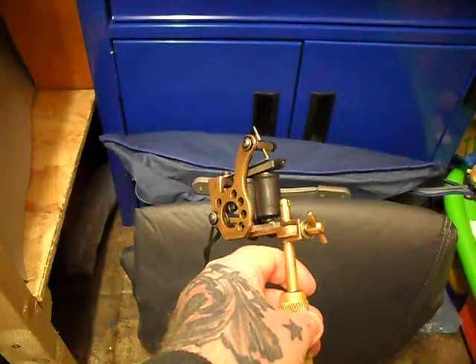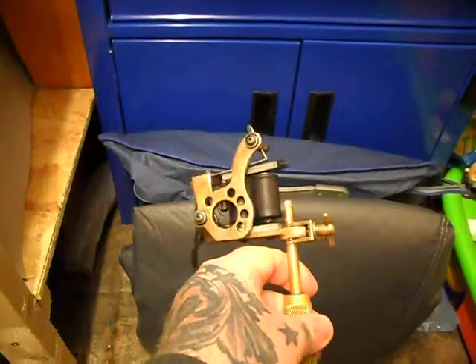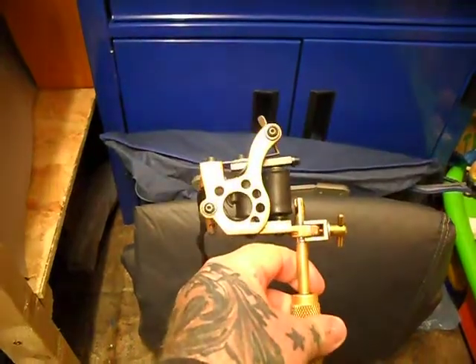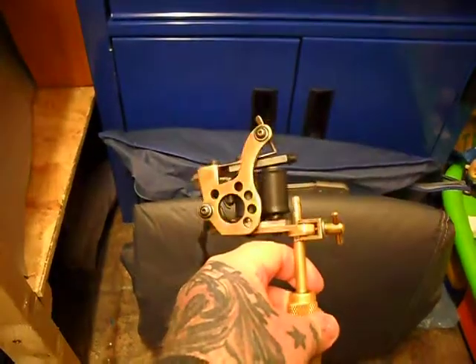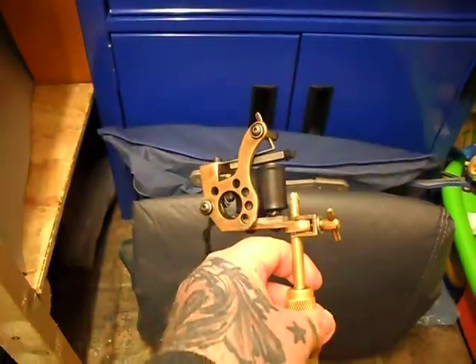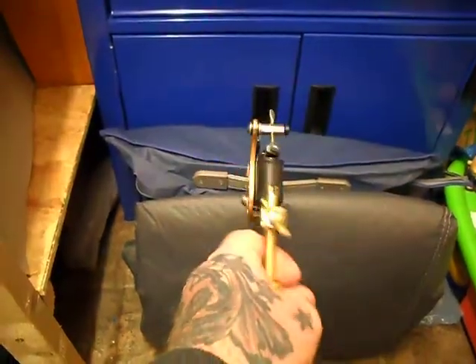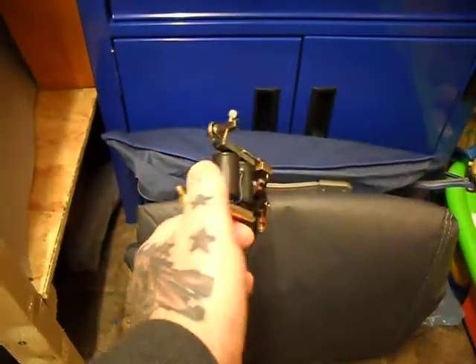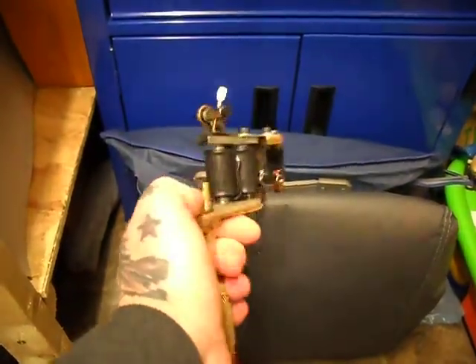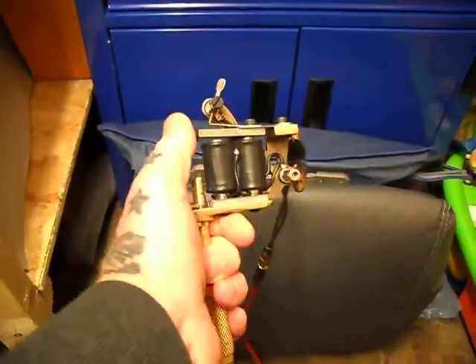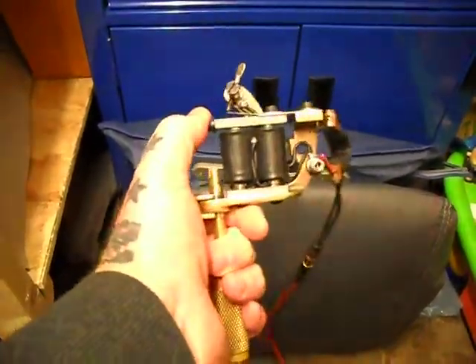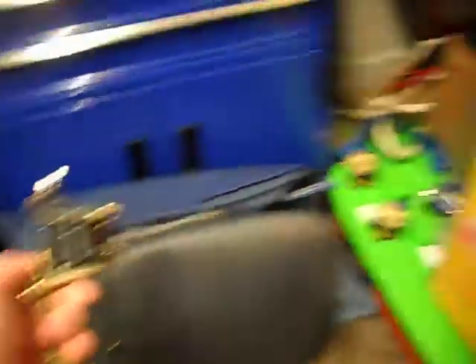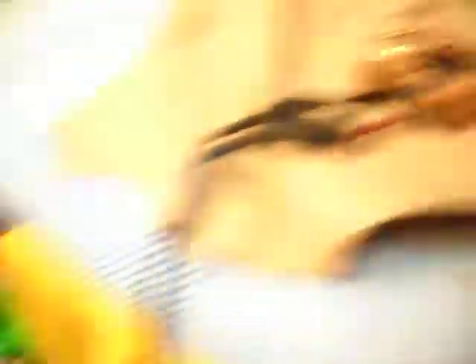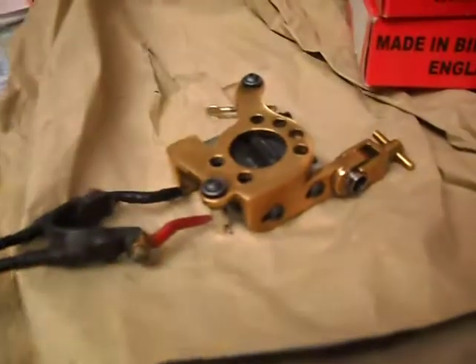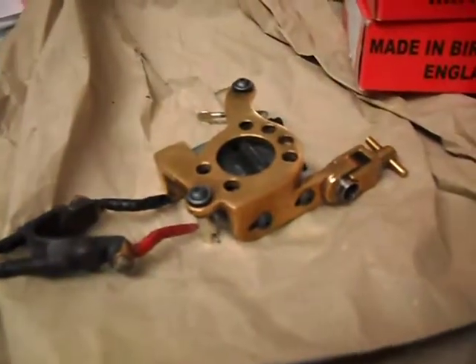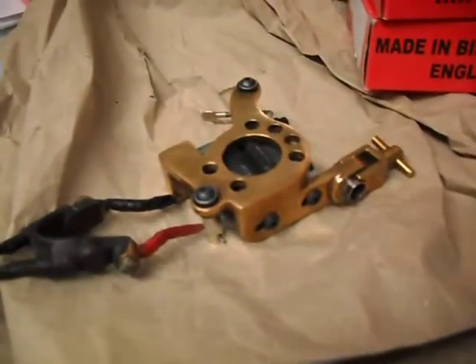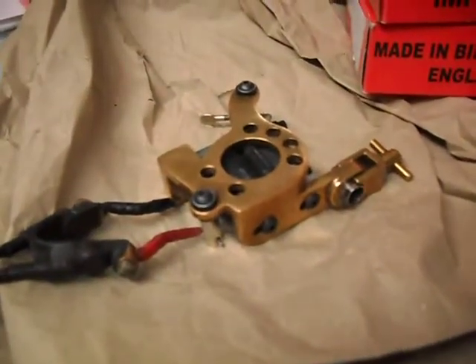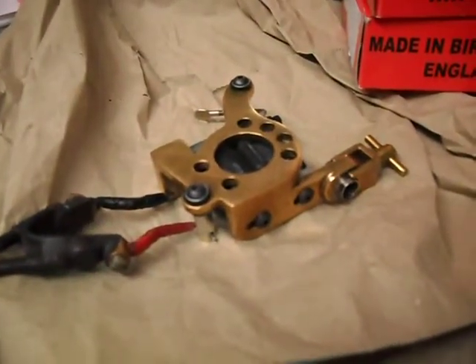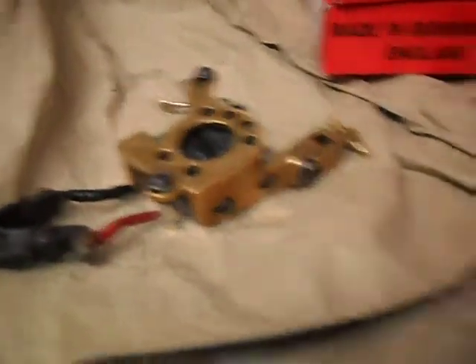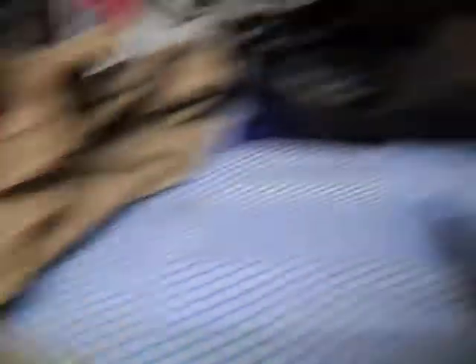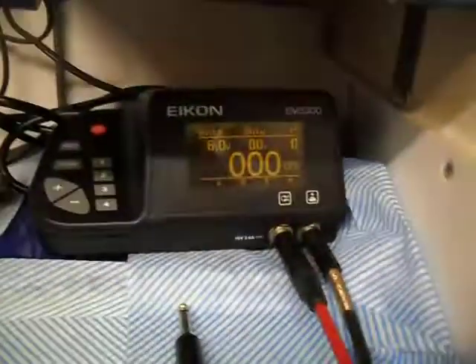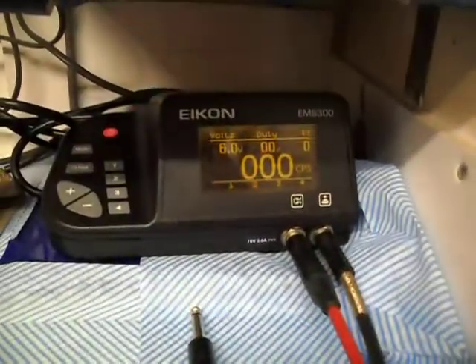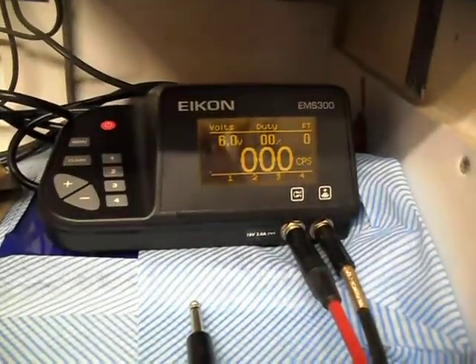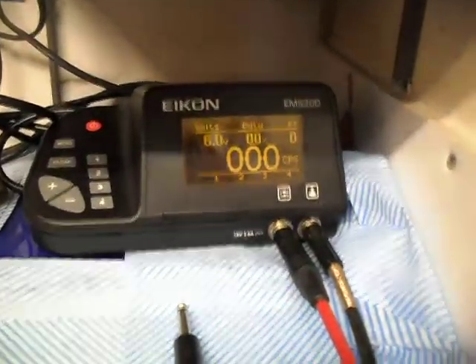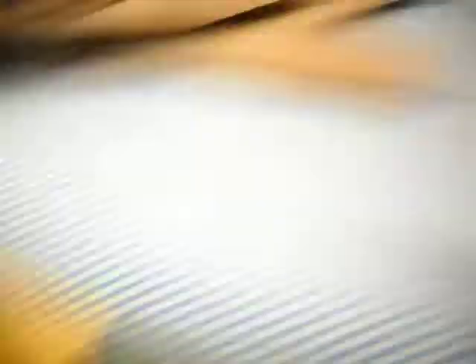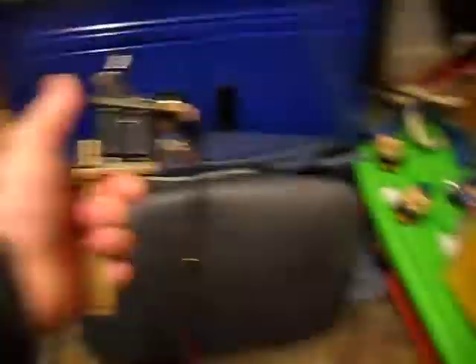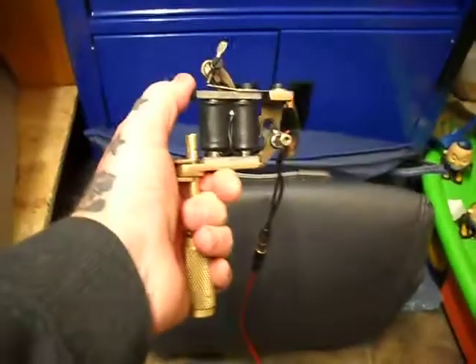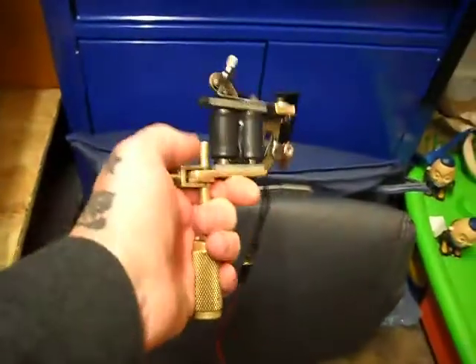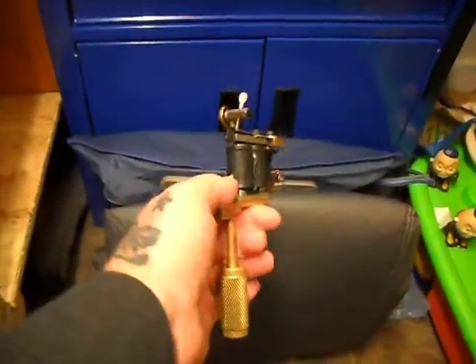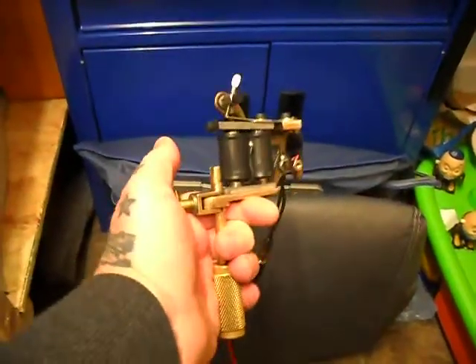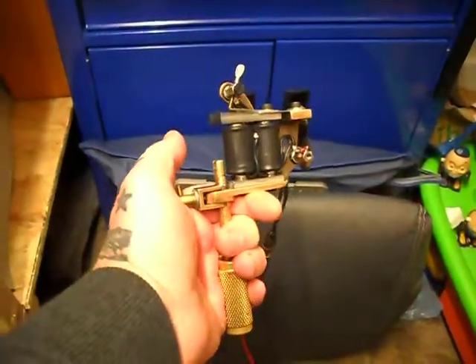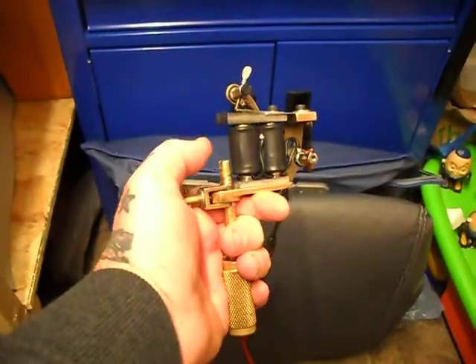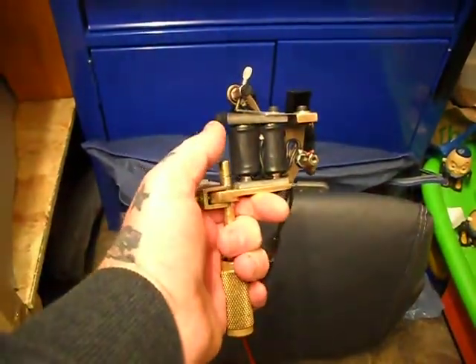Just a quick video on a 2008 Brass Mickey Sharps Micodial and a 2008 Sharps Brass T-Dial — we're running both on 6 volts. The Micodial is obviously for lining.